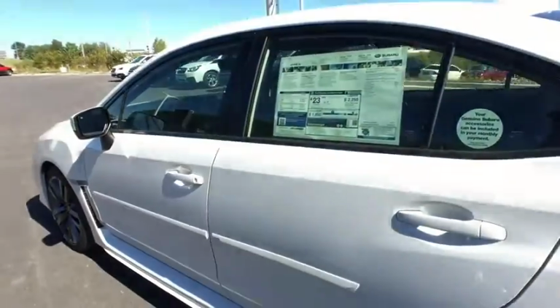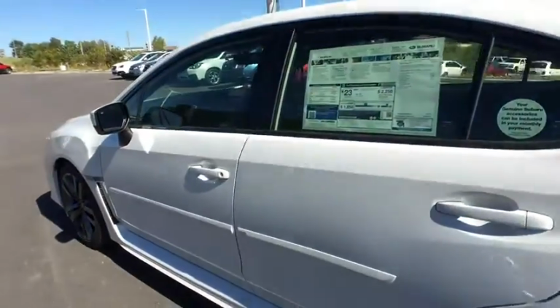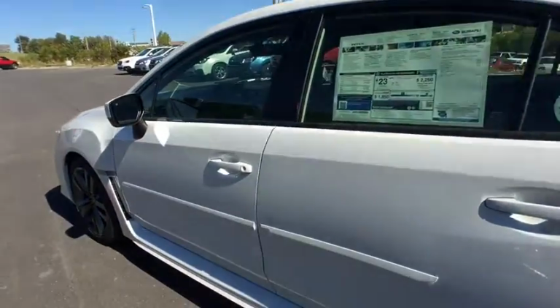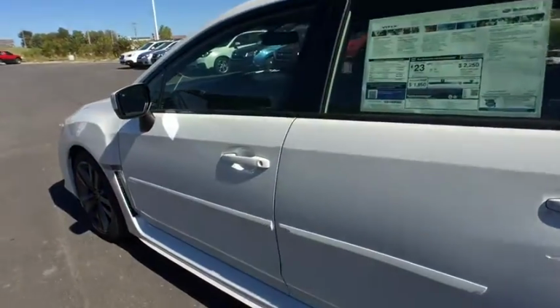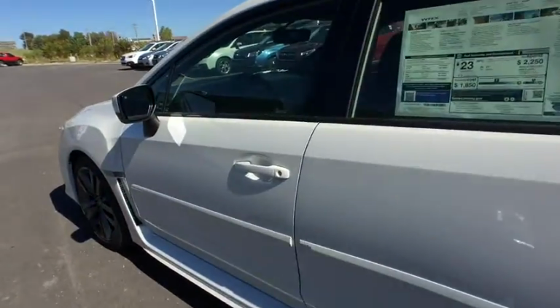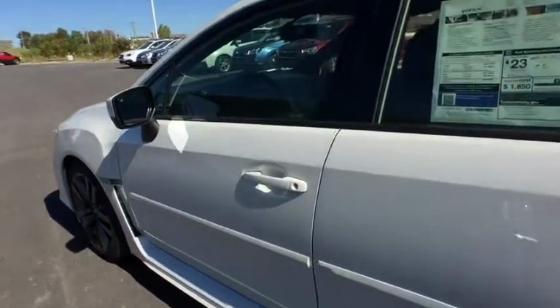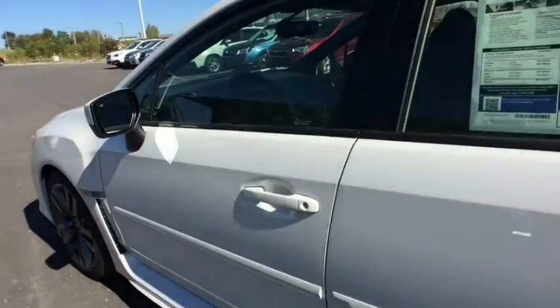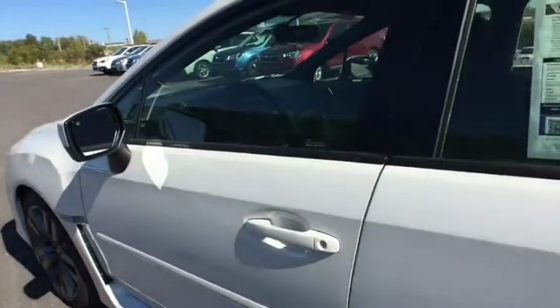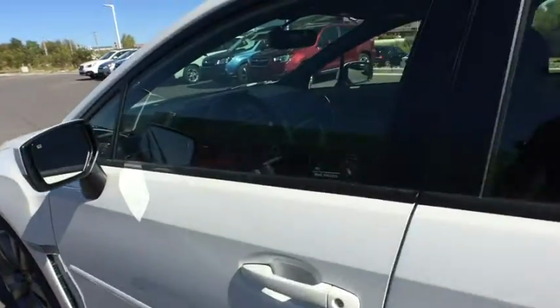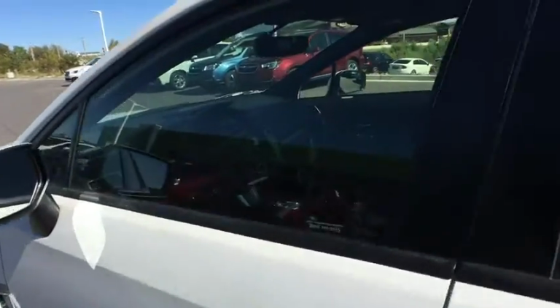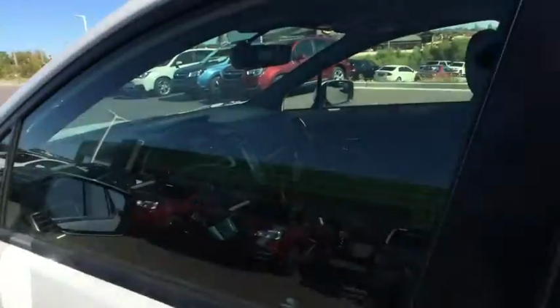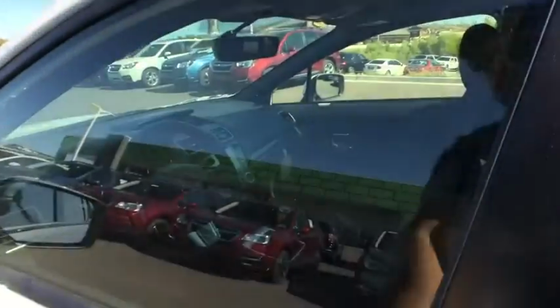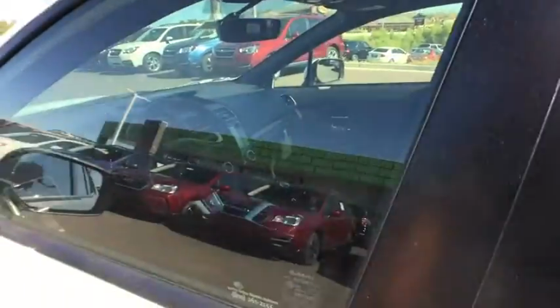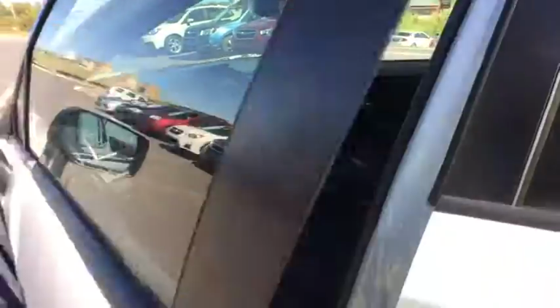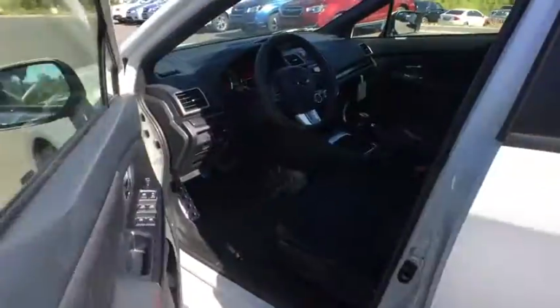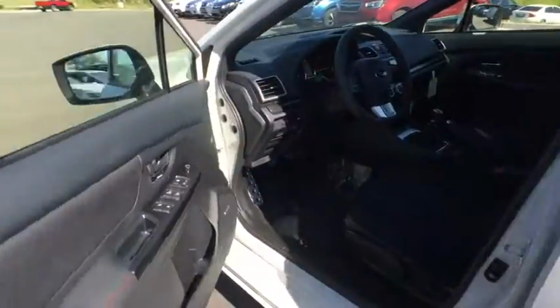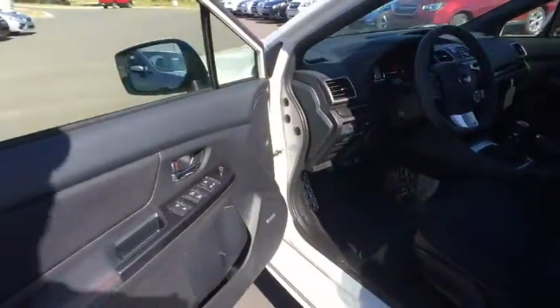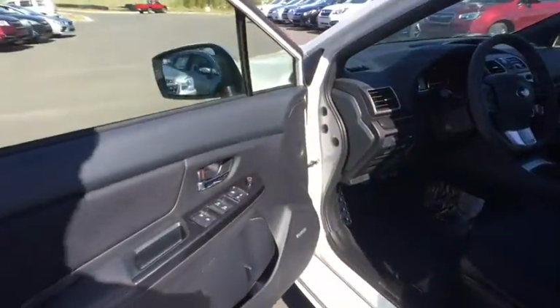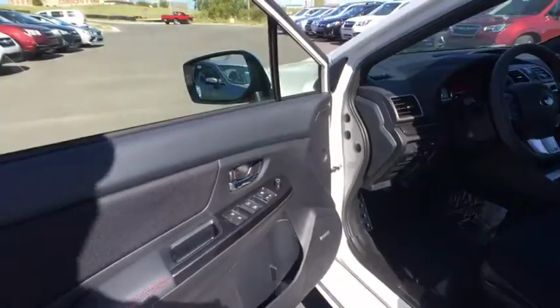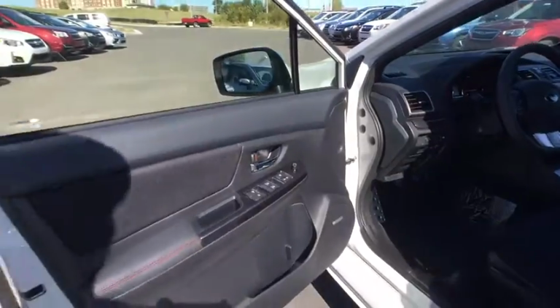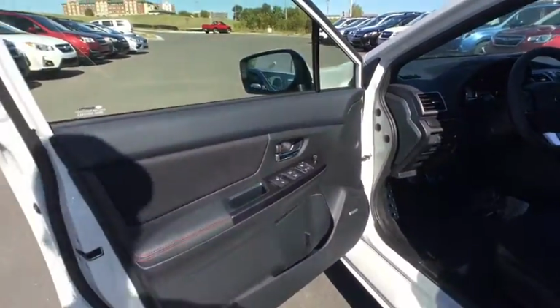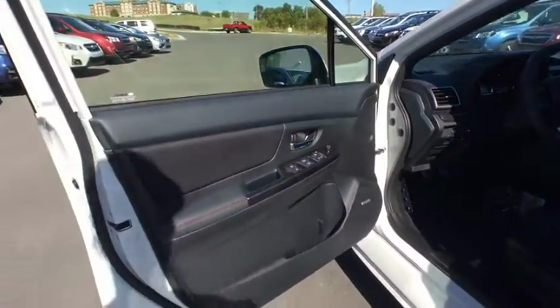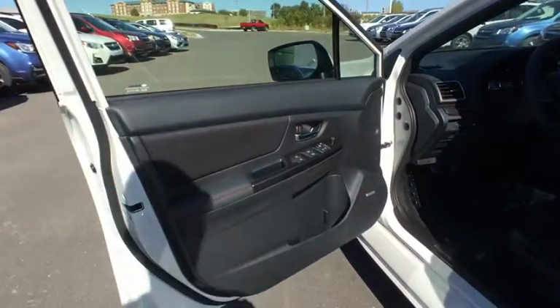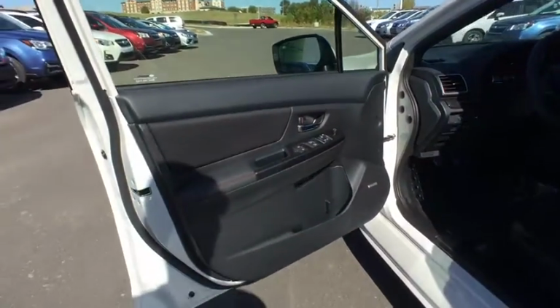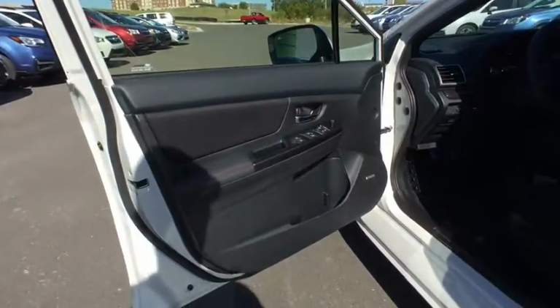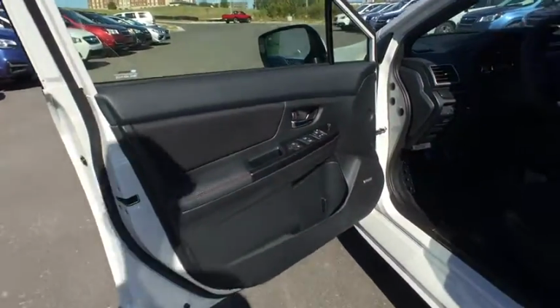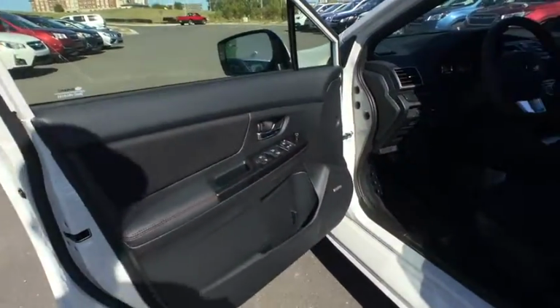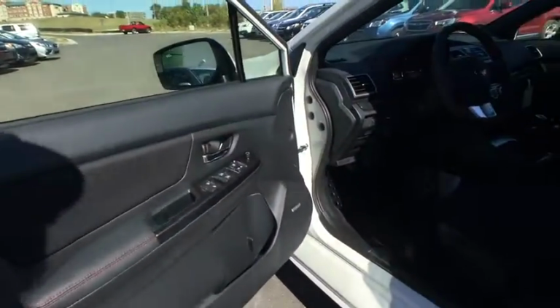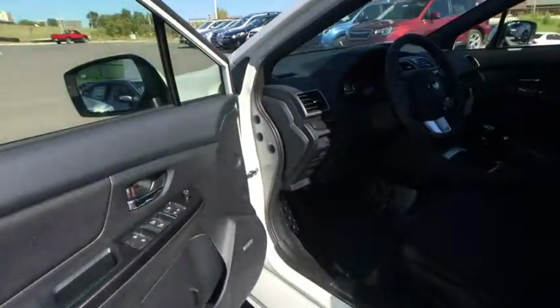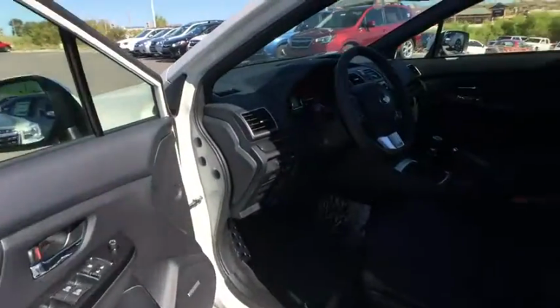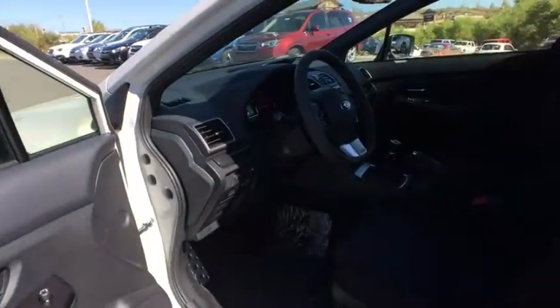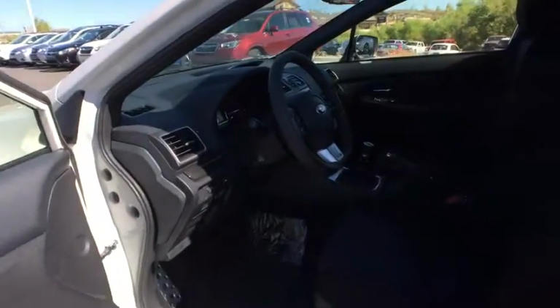Rear defrost. If affordable style and reliability are what you're looking for, this vehicle couldn't be more perfect. Drive it today.